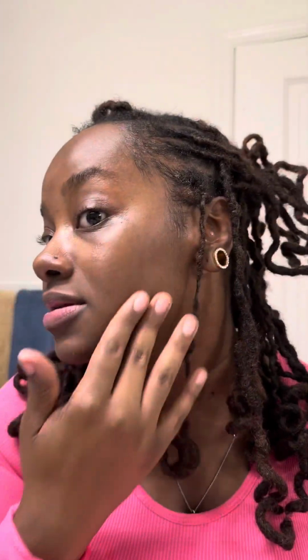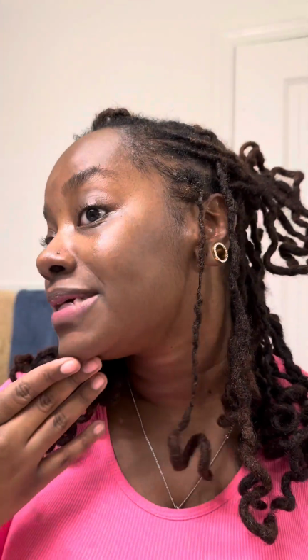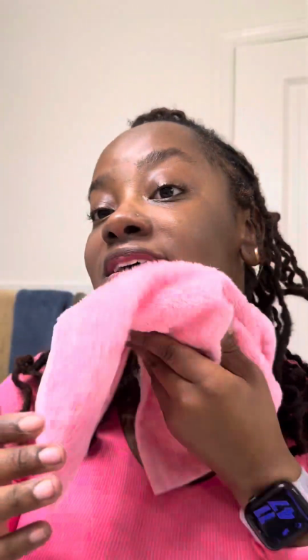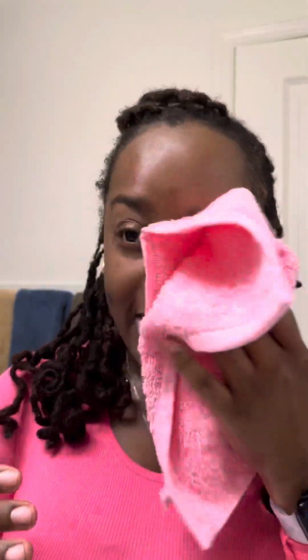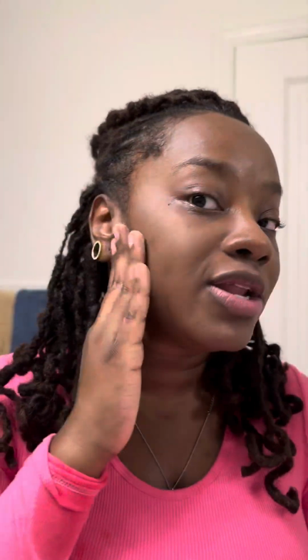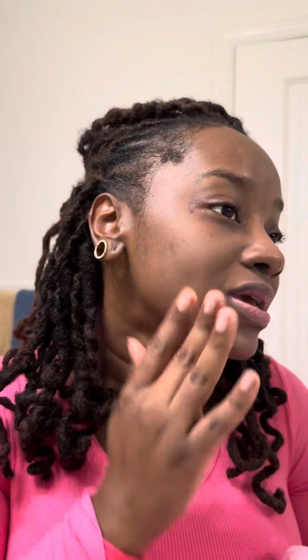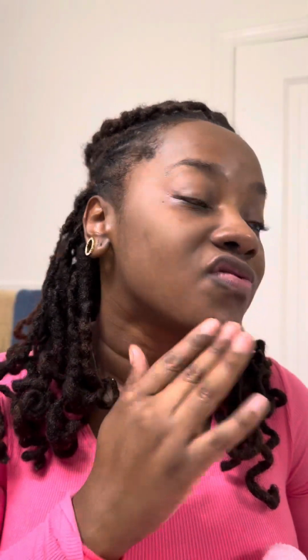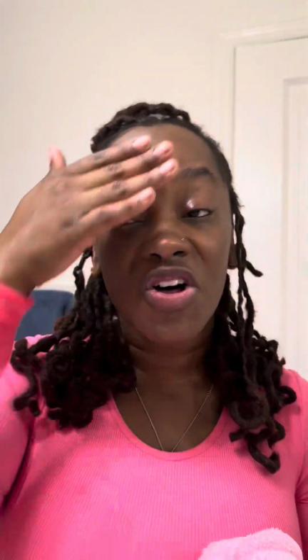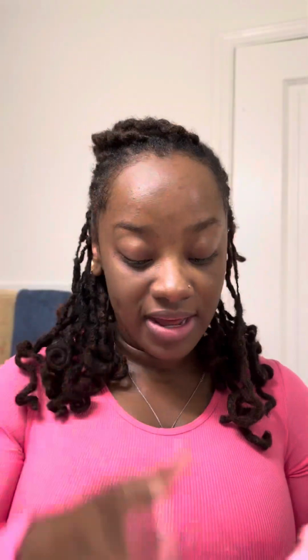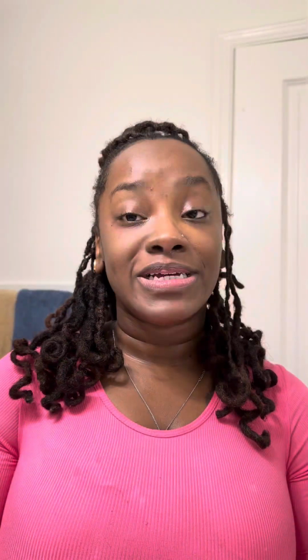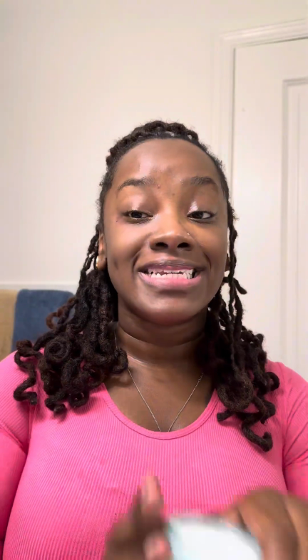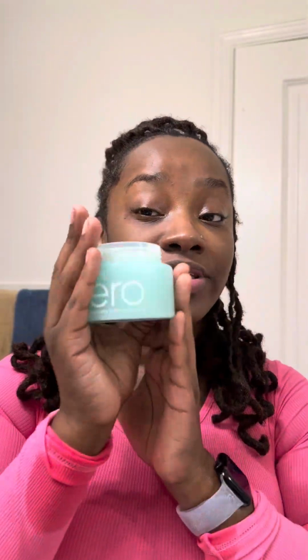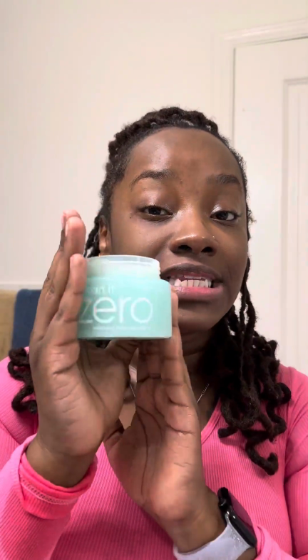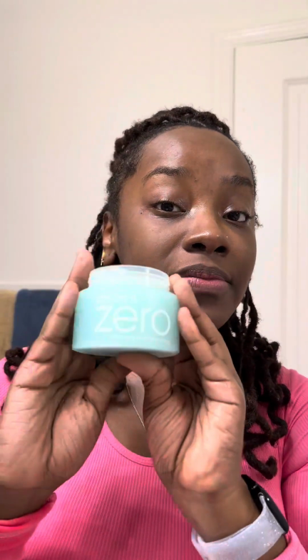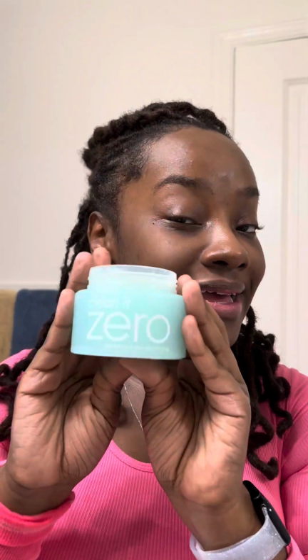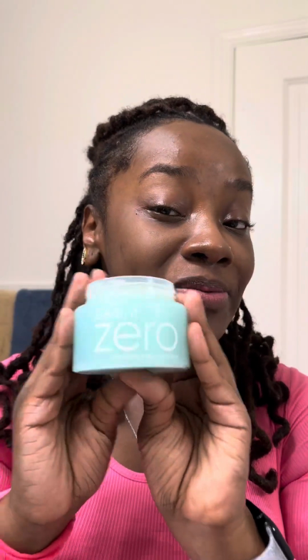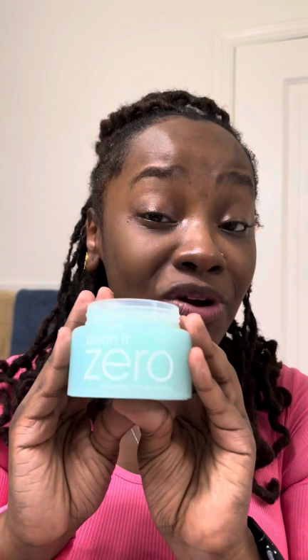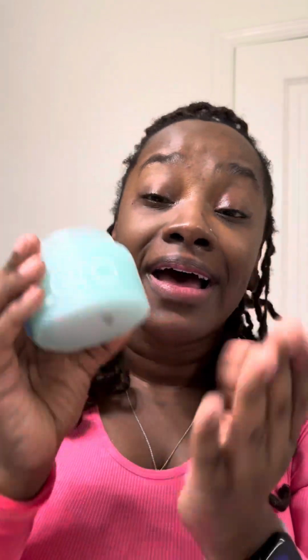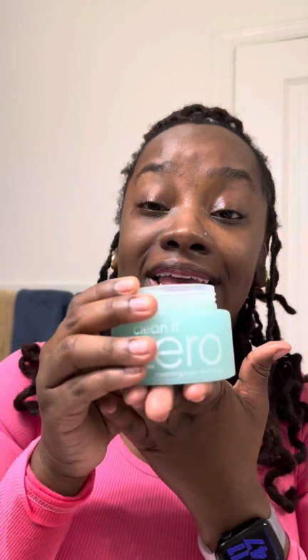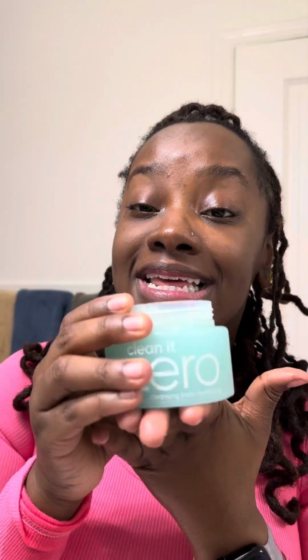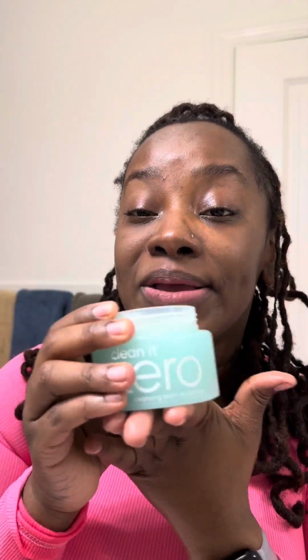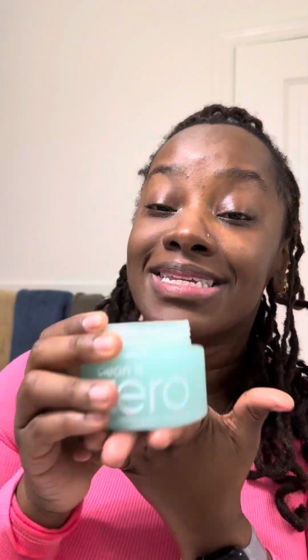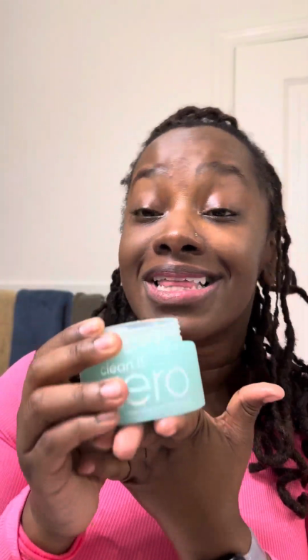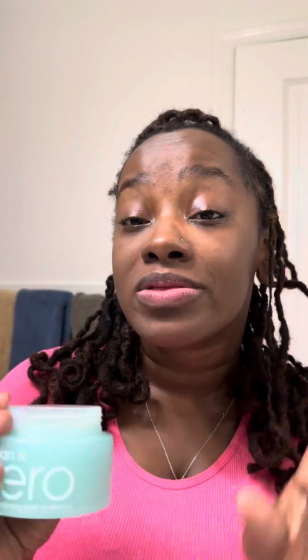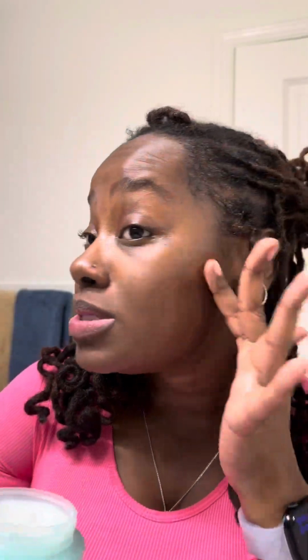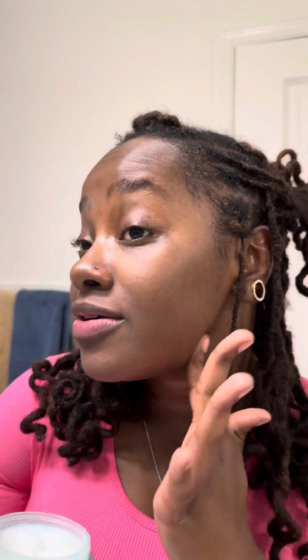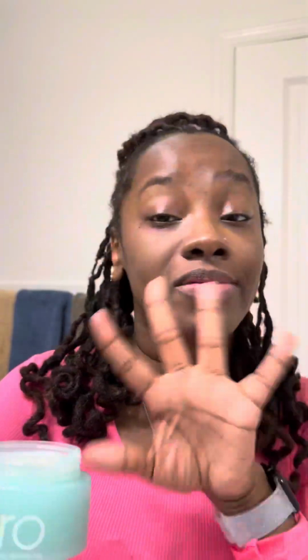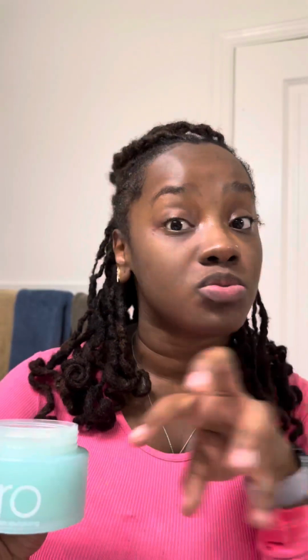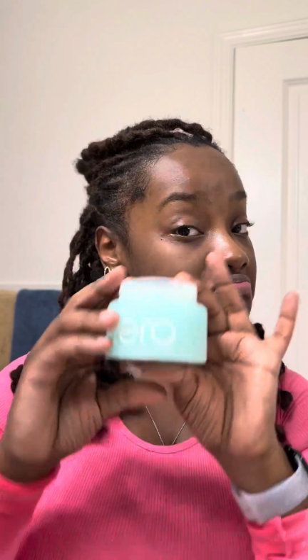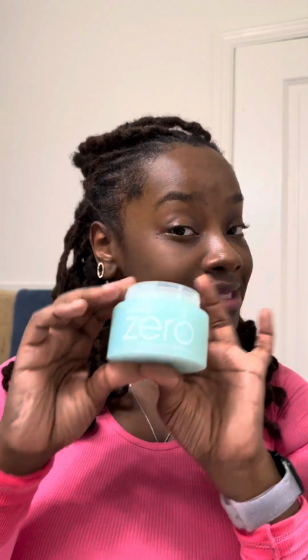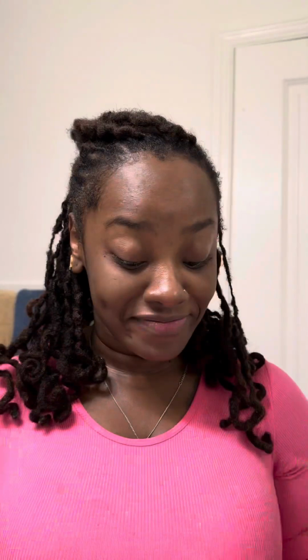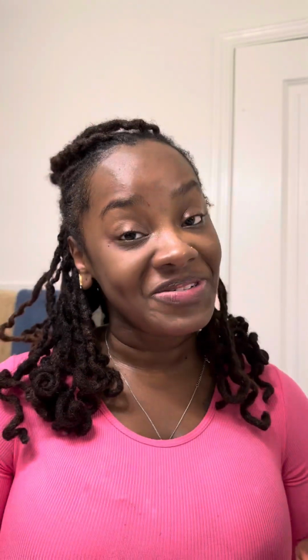This is my skin afterwards — it's kind of glowy and really soft. This is a really good cleansing balm. Clean It Zero — the link is in the bio, you guys can definitely check this out. It's a great Korean skincare brand.